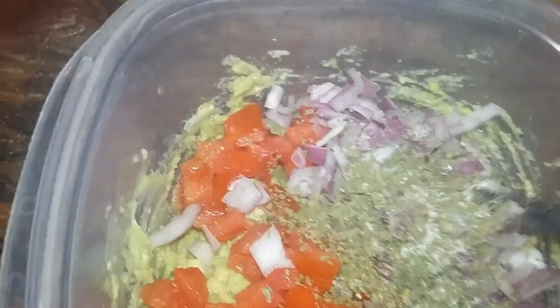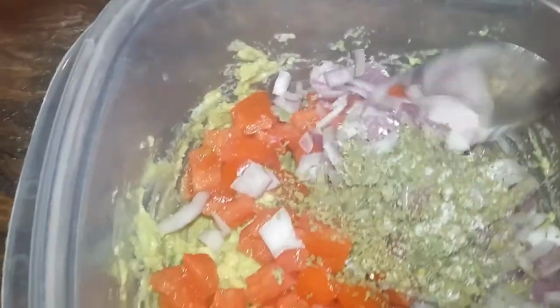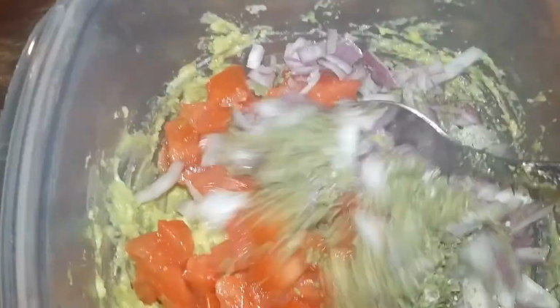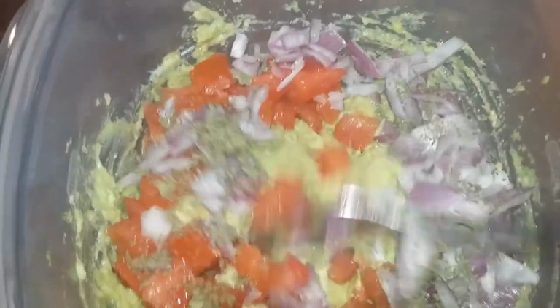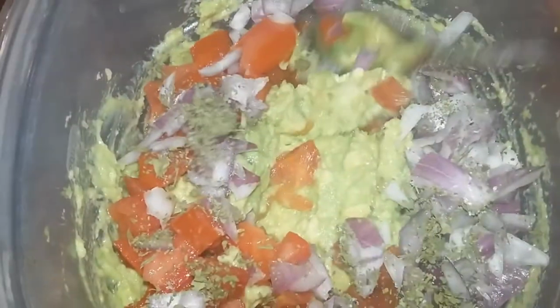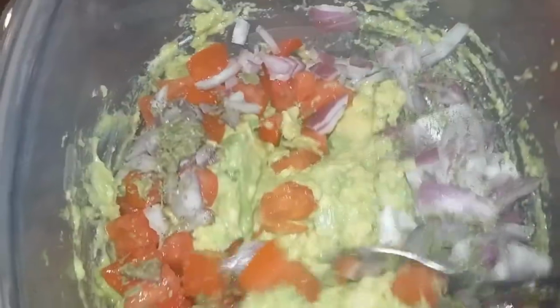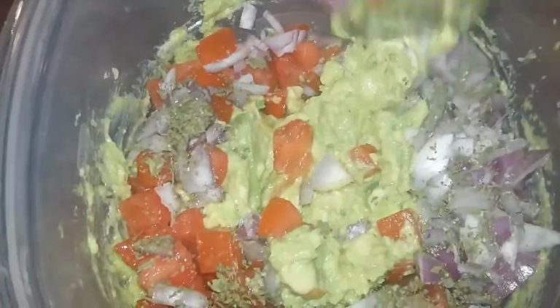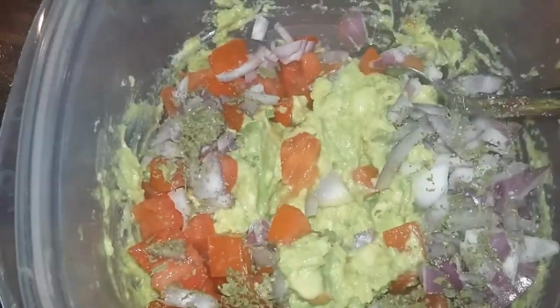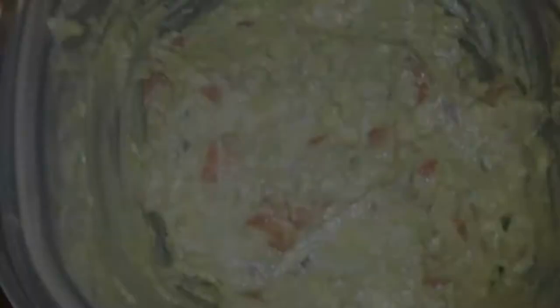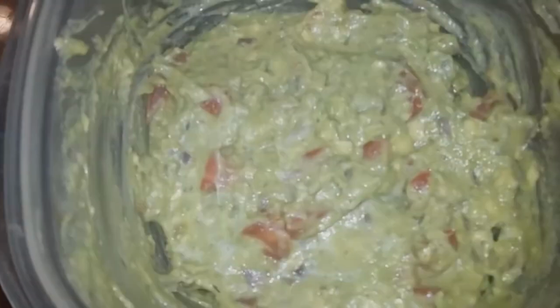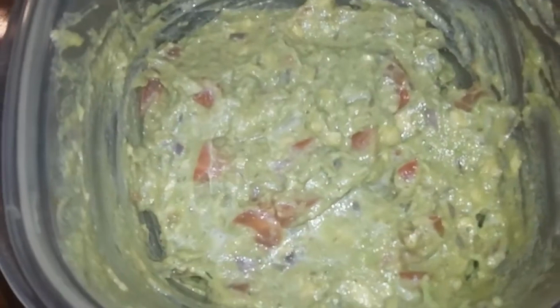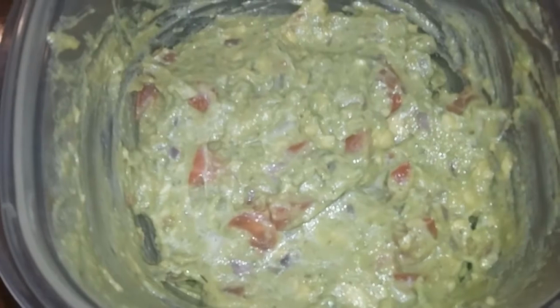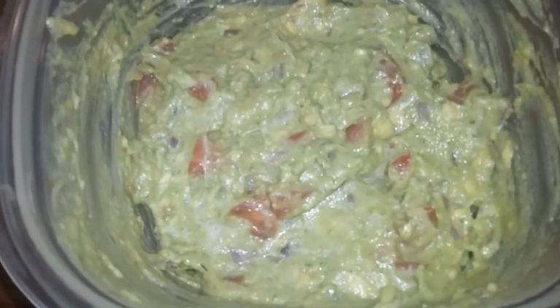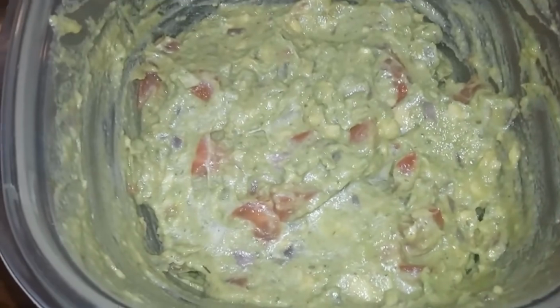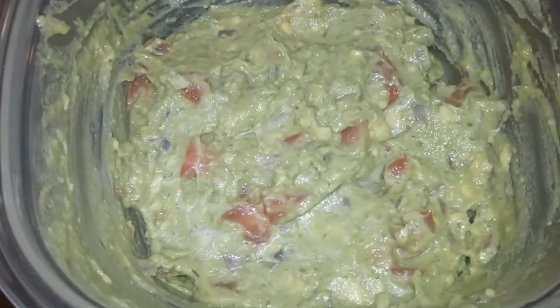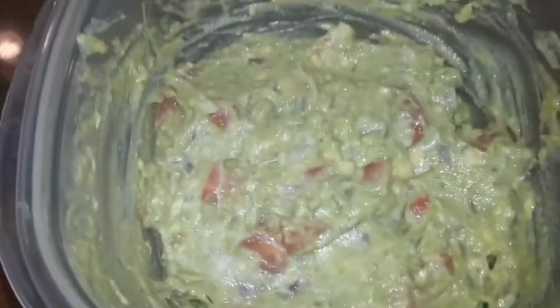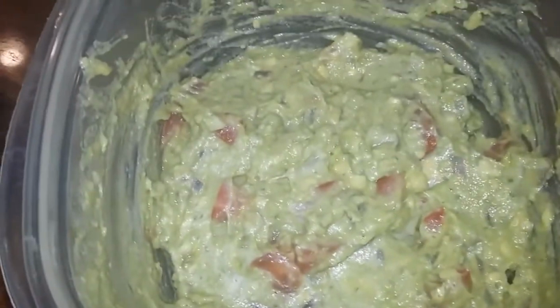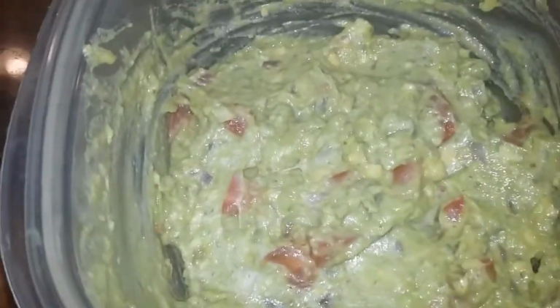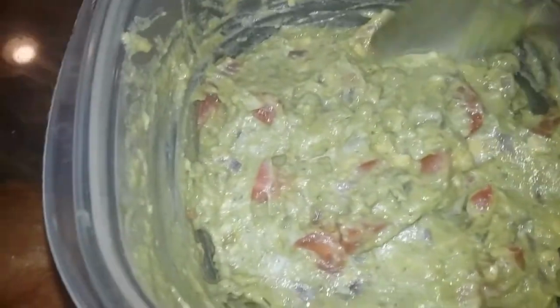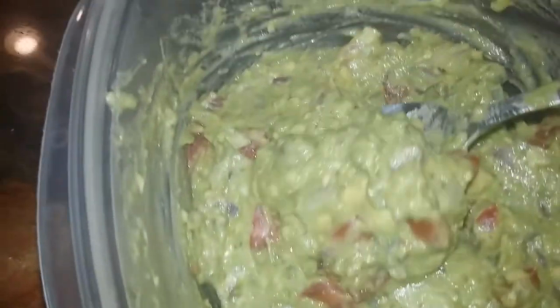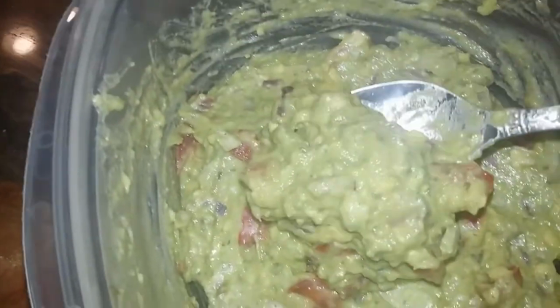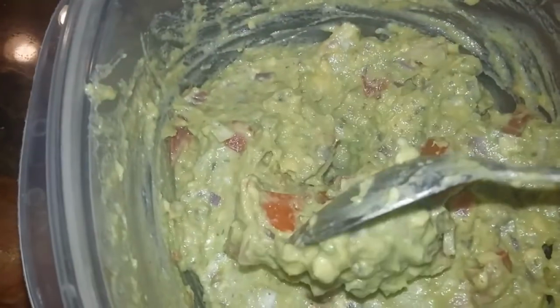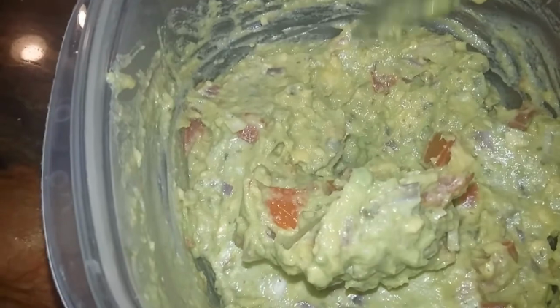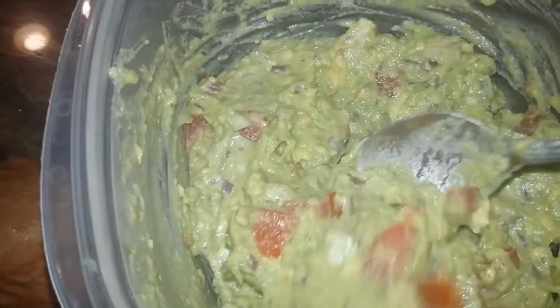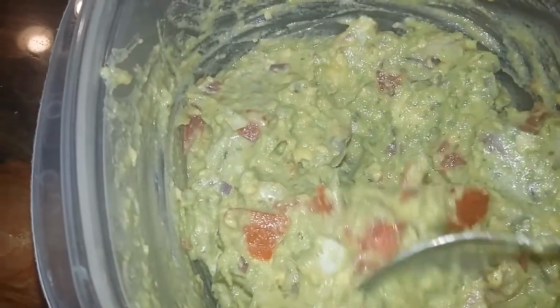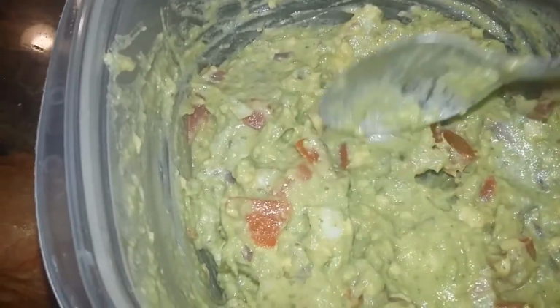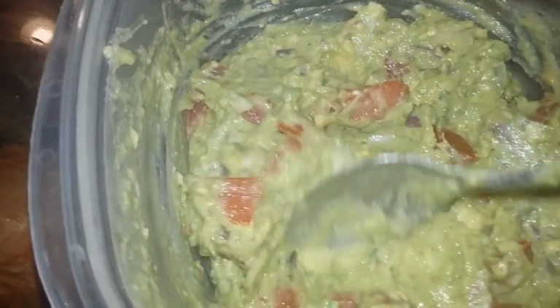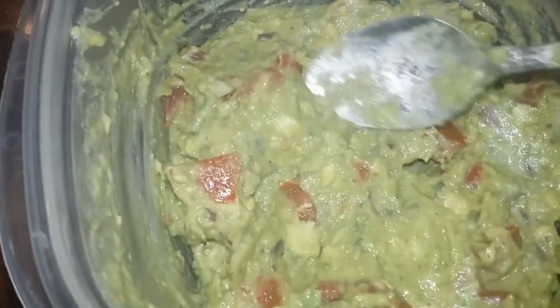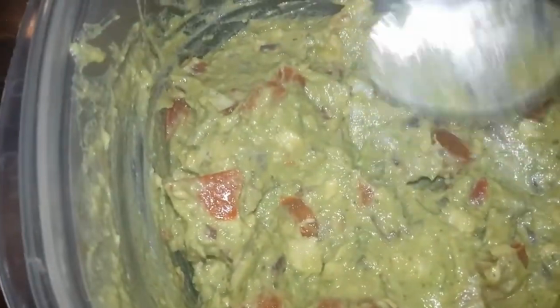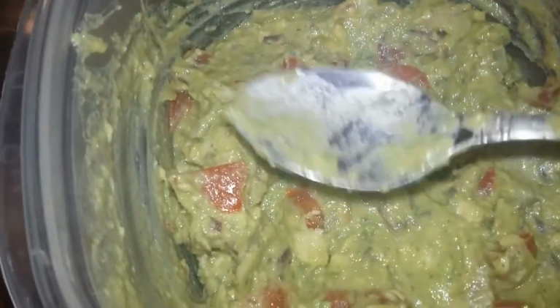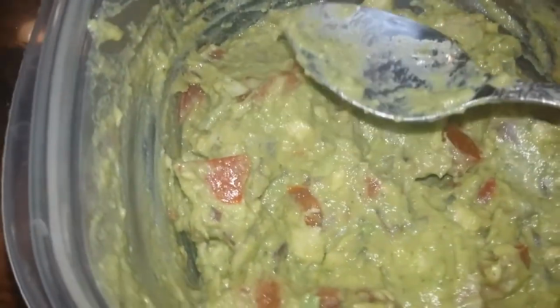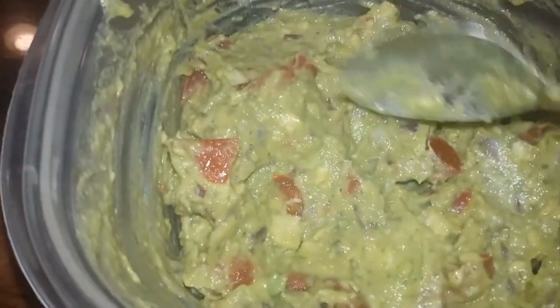And about a half a teaspoon of sea salt. The fresh cilantro will add a much better flavor. Mix that all together, go ahead and cover it, and you can let that marinate in the refrigerator for about 20 minutes, or you can serve it immediately.